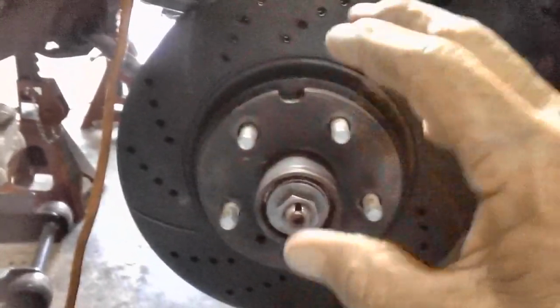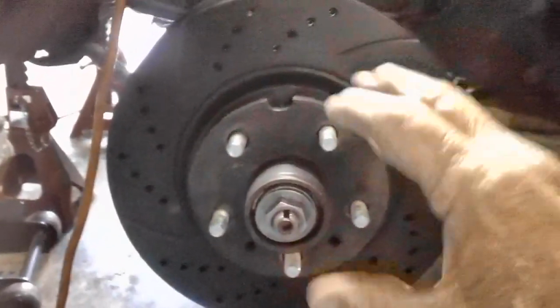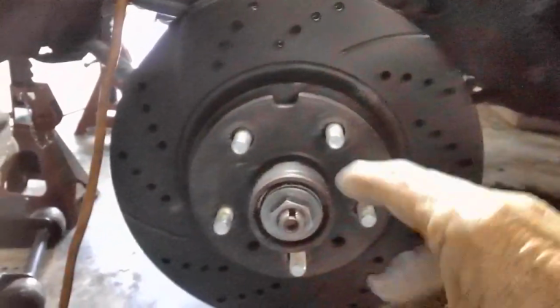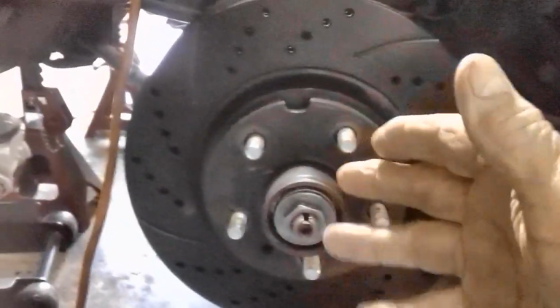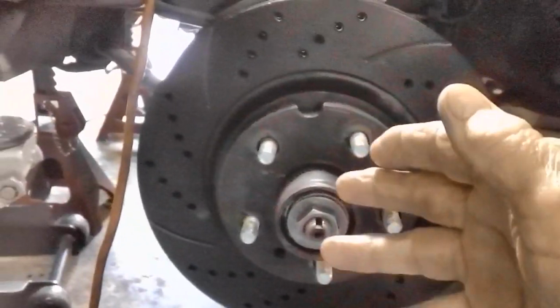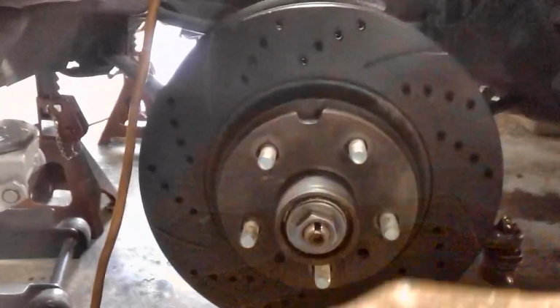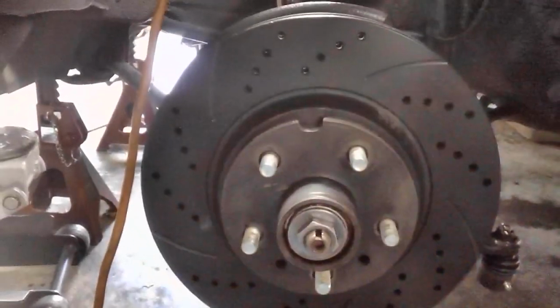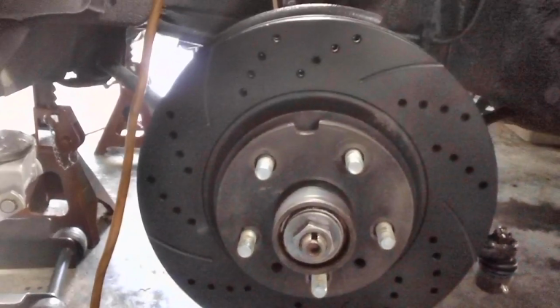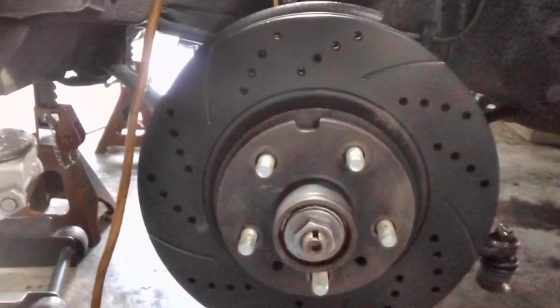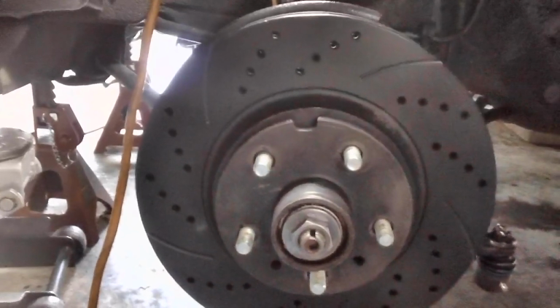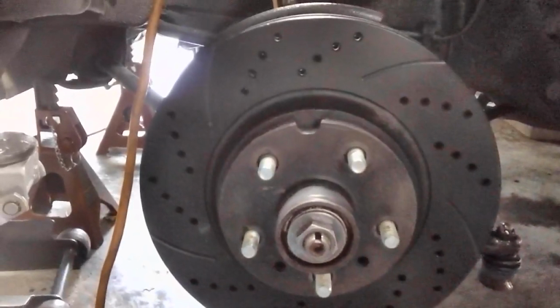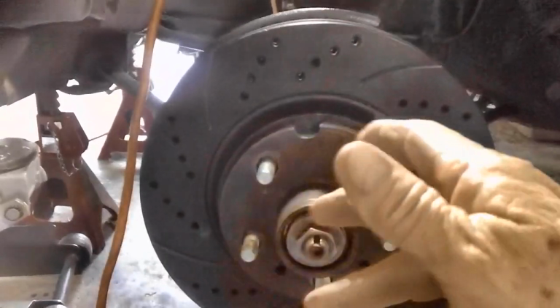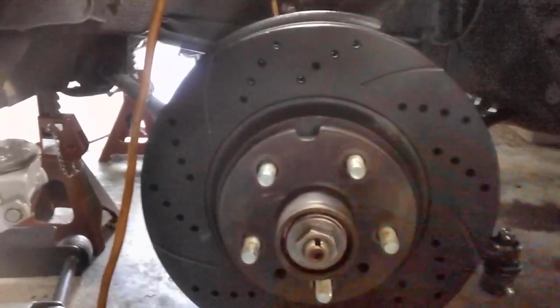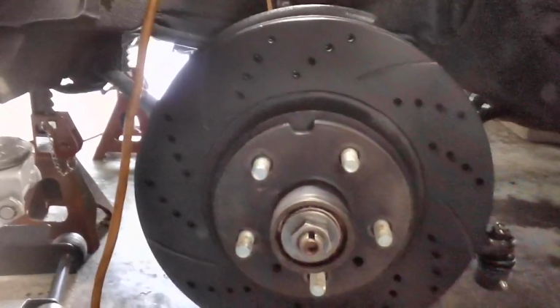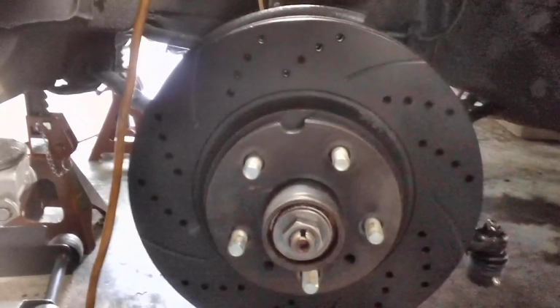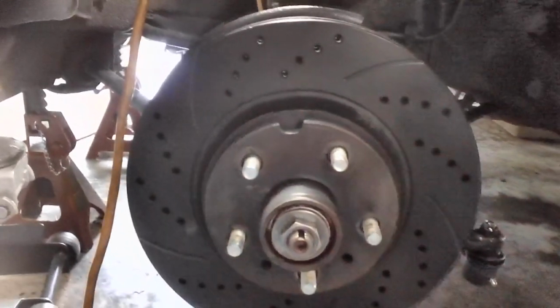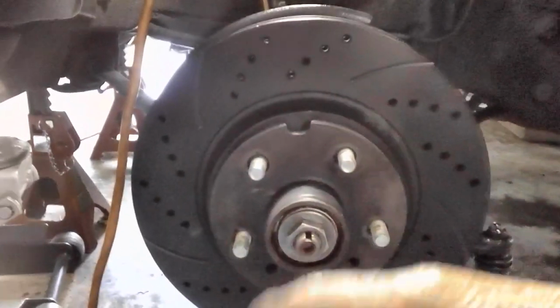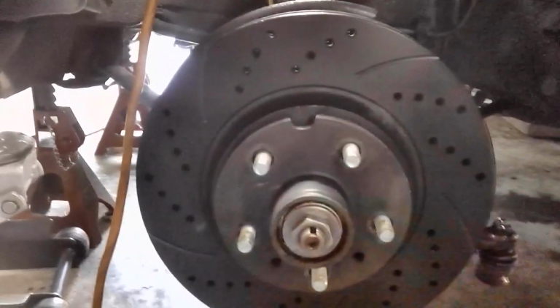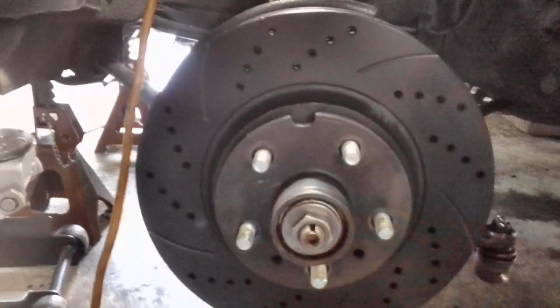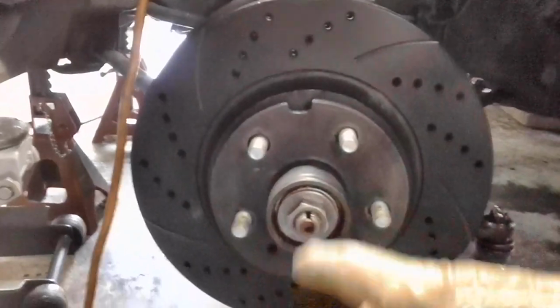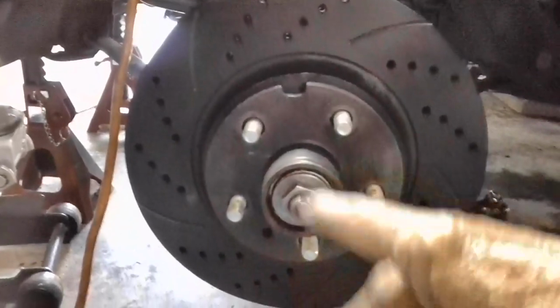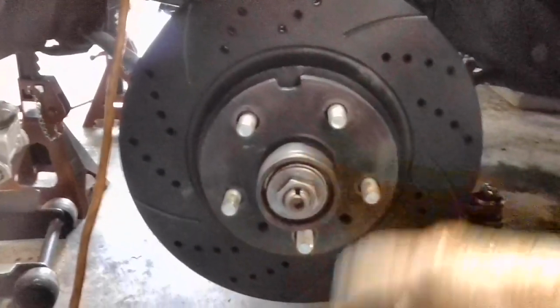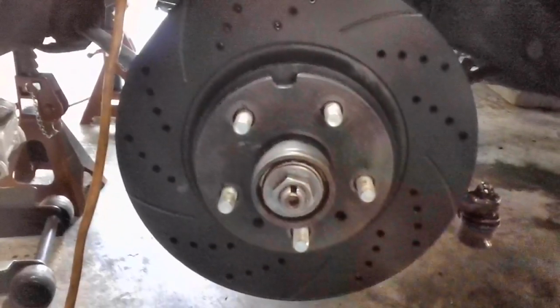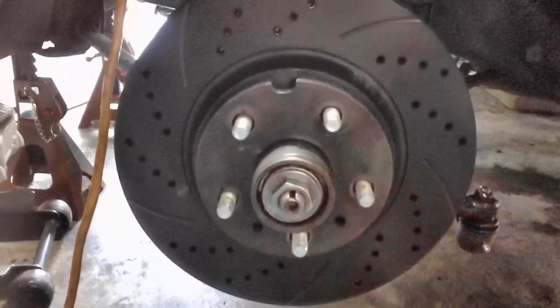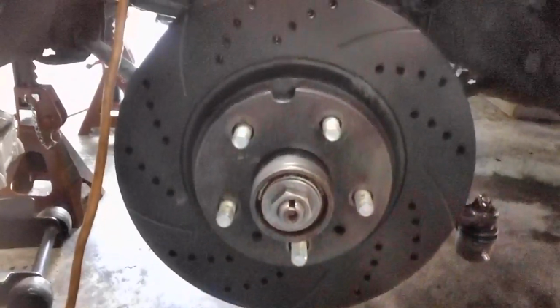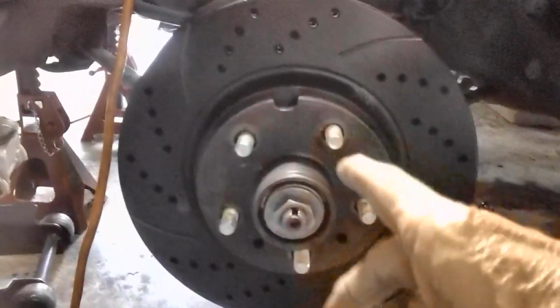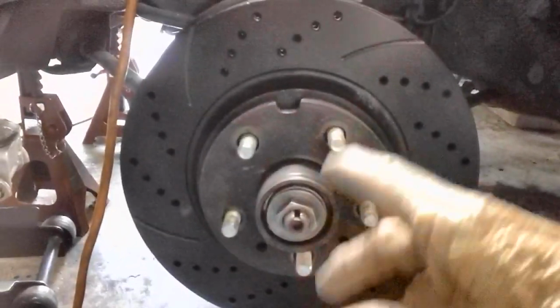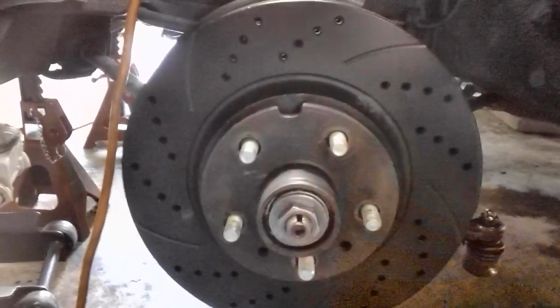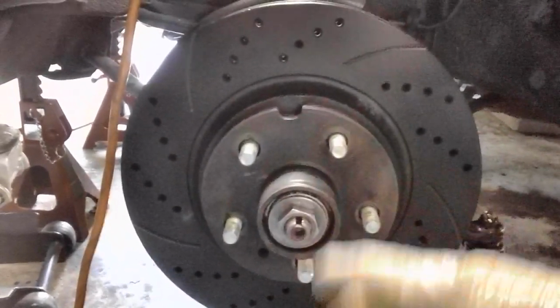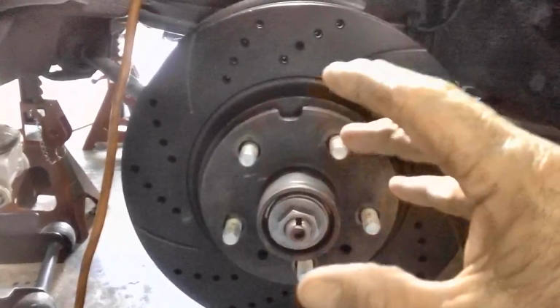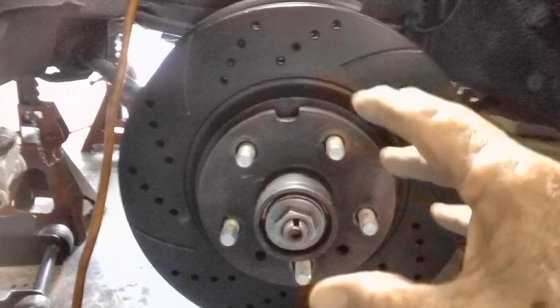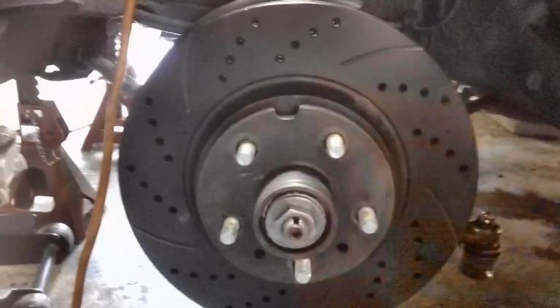It was all guesswork. And somehow that translated into various garages and it became, in my mind, just a myth — folklore on how to tighten spindle nuts. Use a torque wrench to do it right. You can't go wrong.